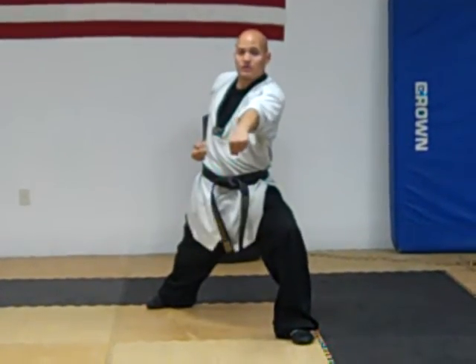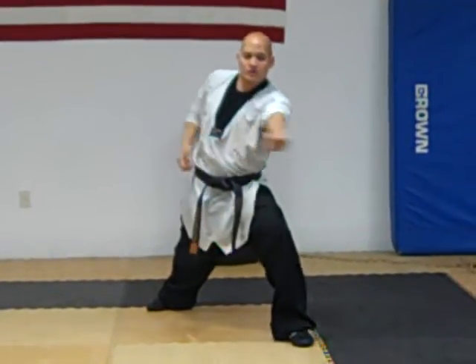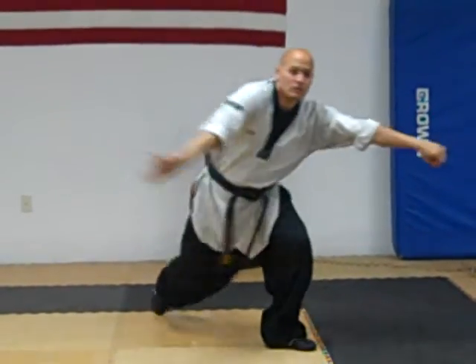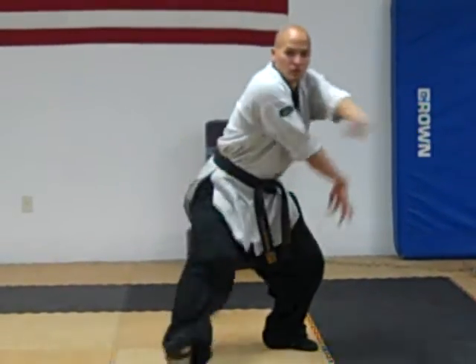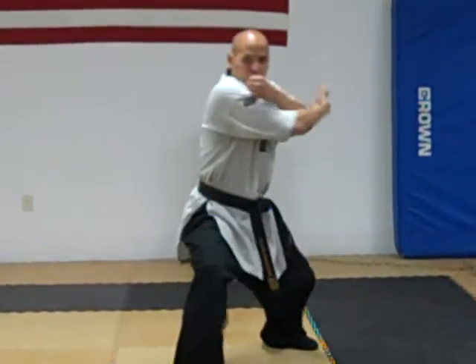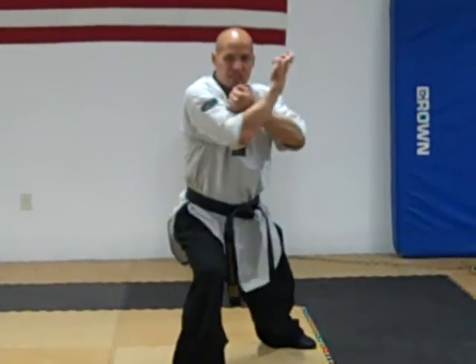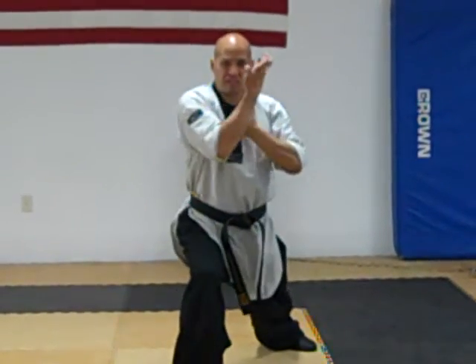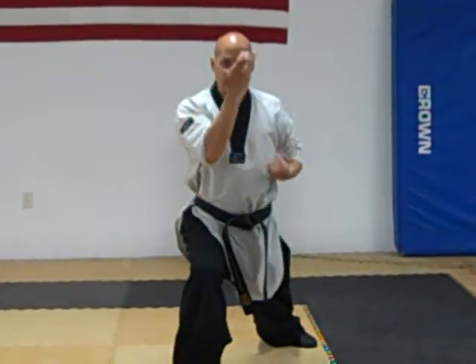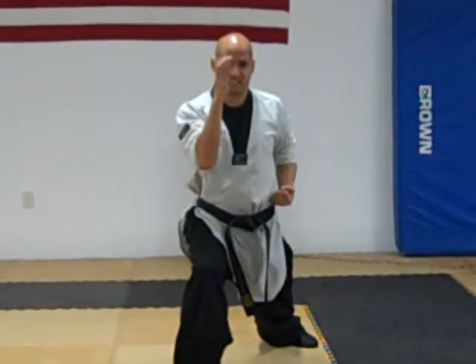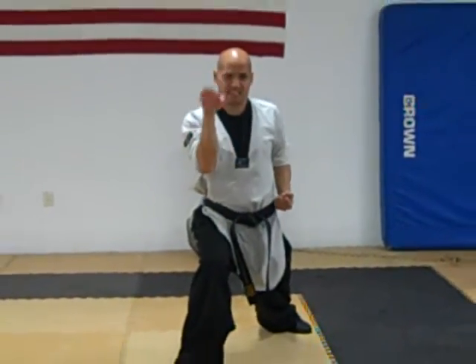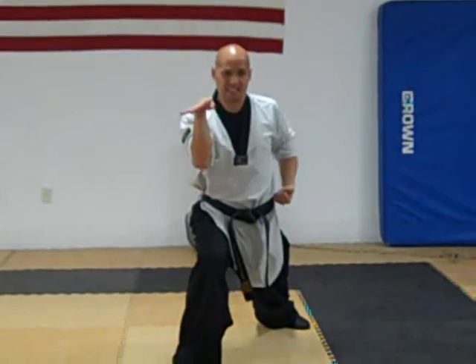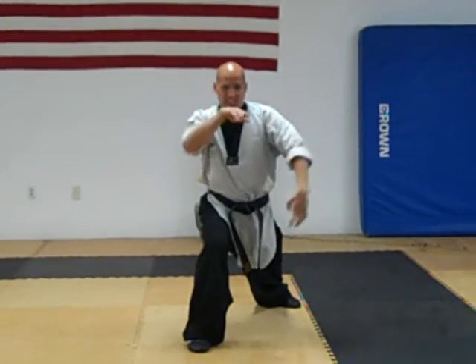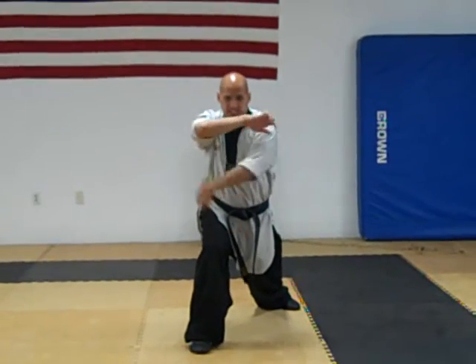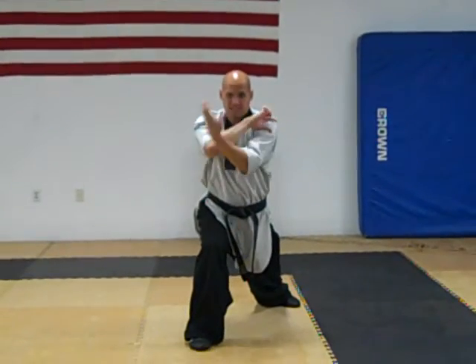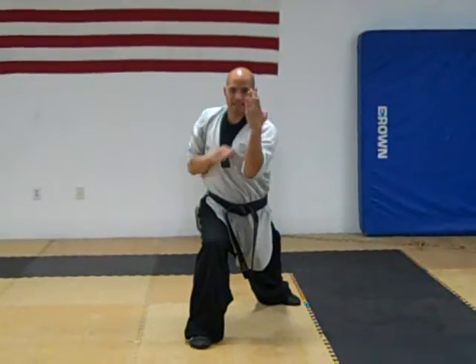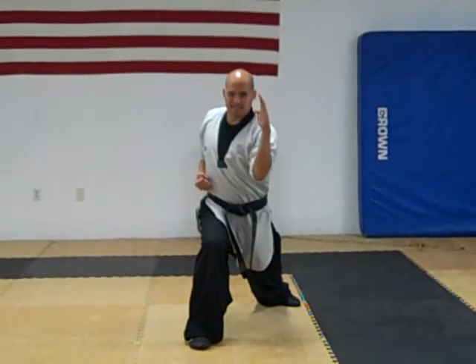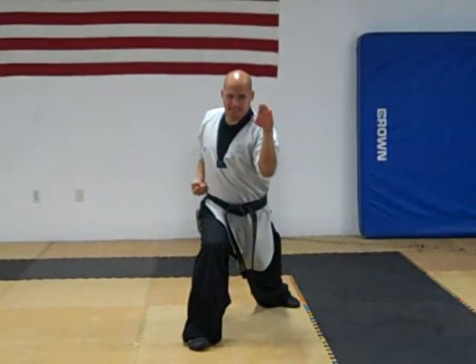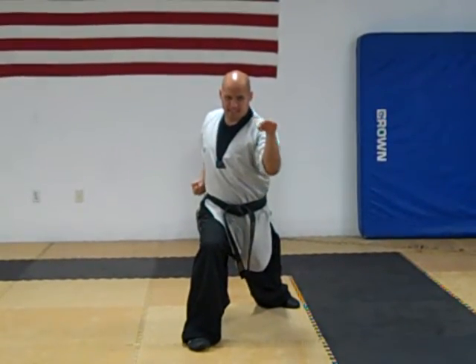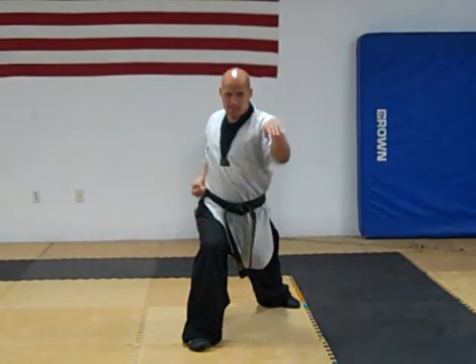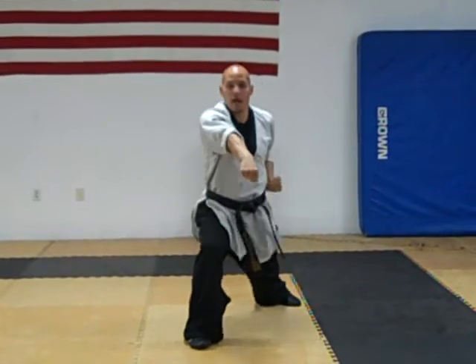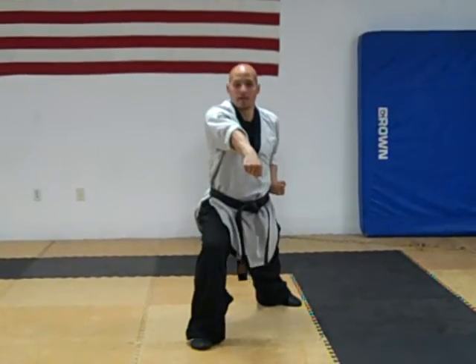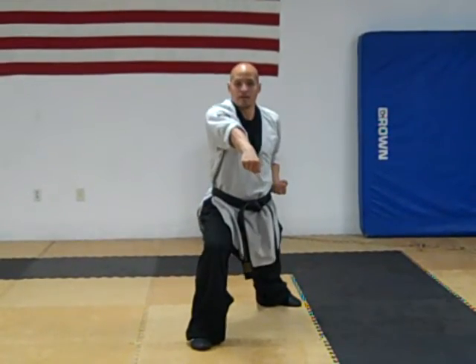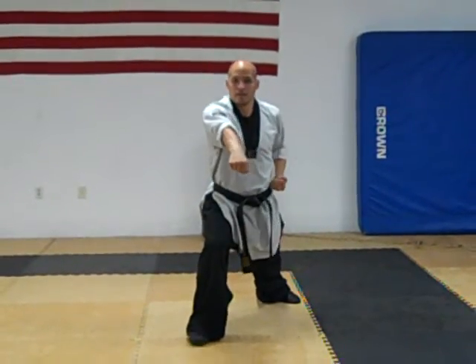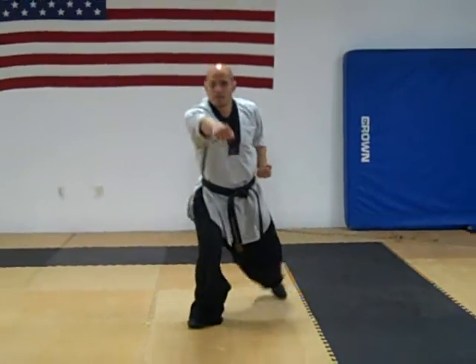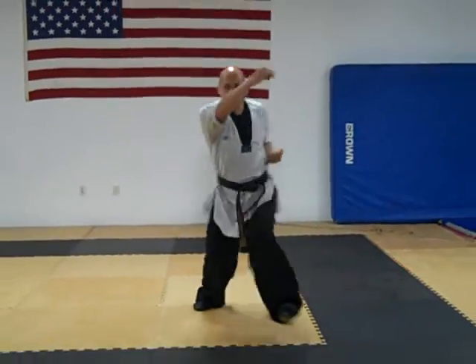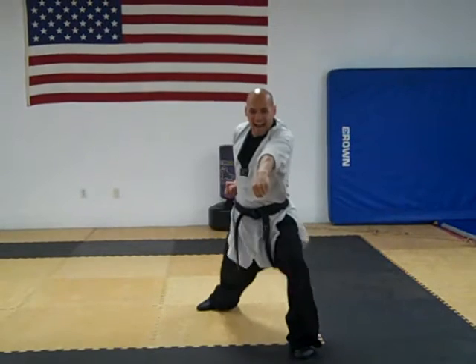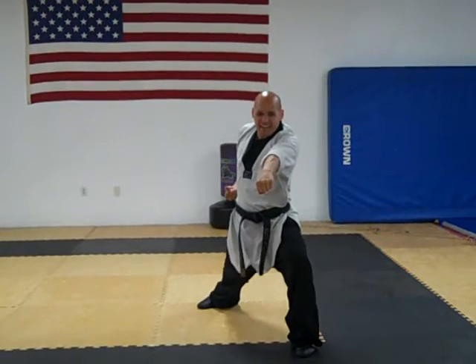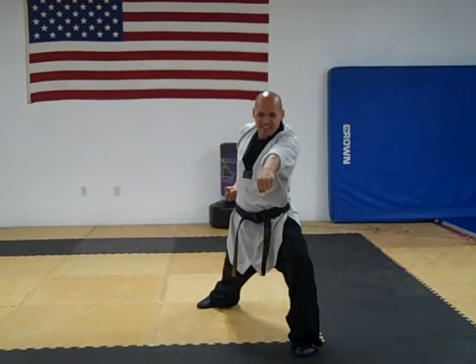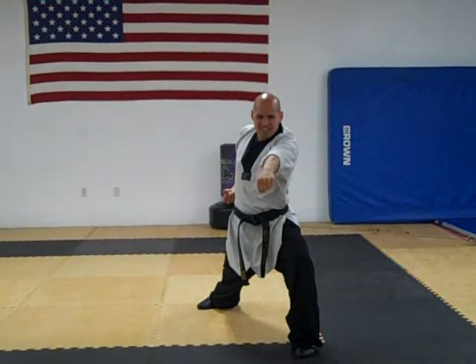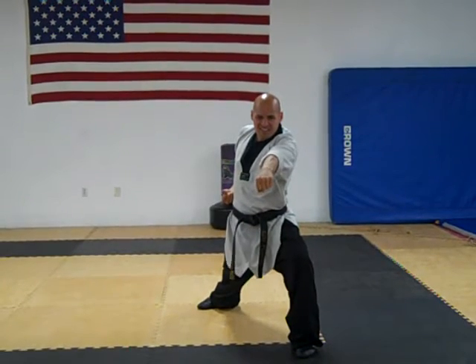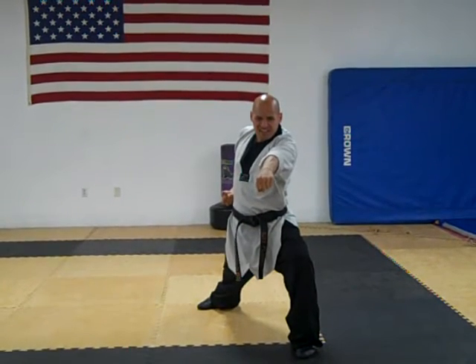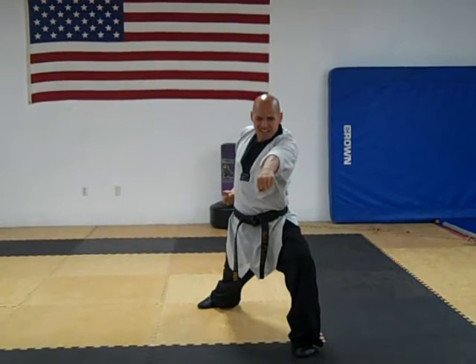Step forward, right hand press, left hand press, right hand punch. Step forward, left hand punch. Hiyaa!